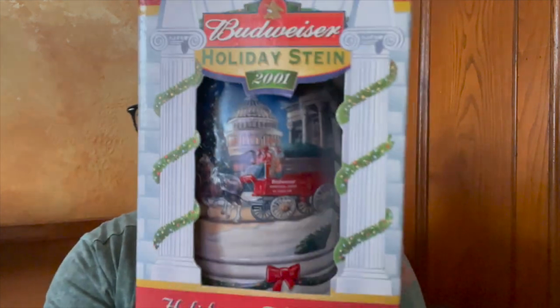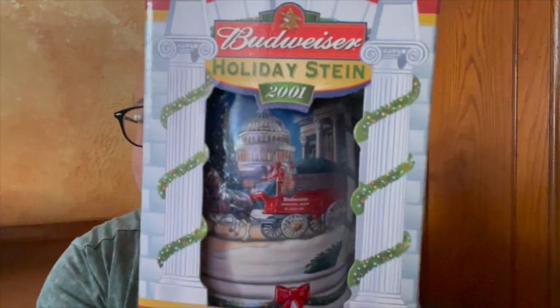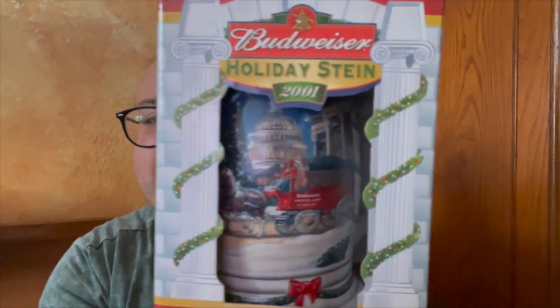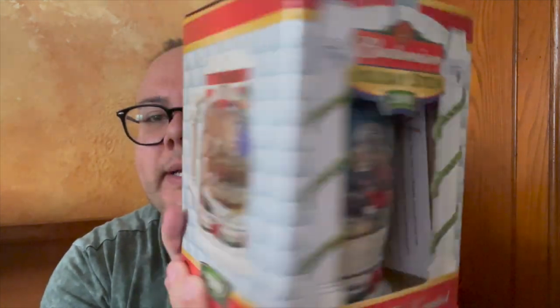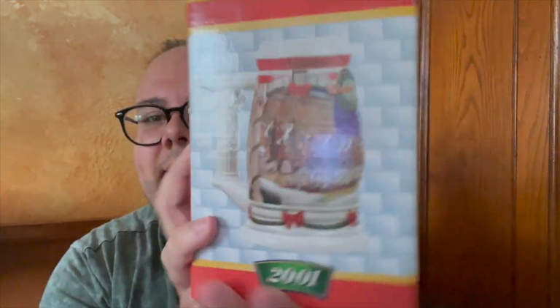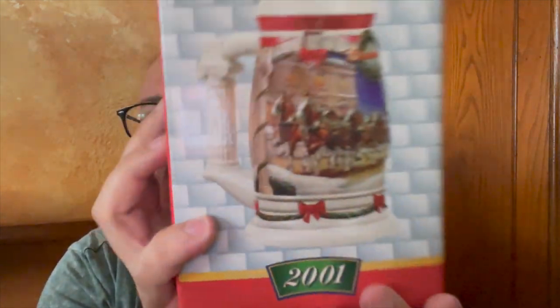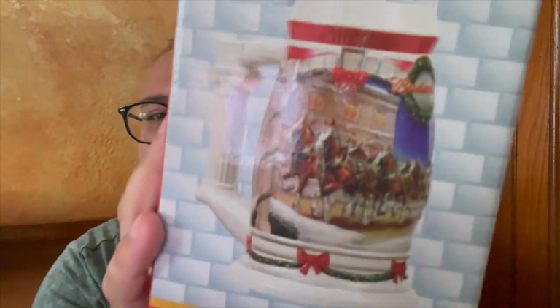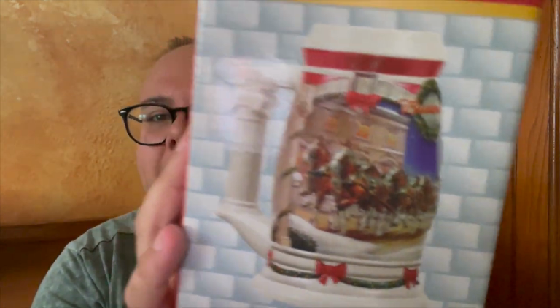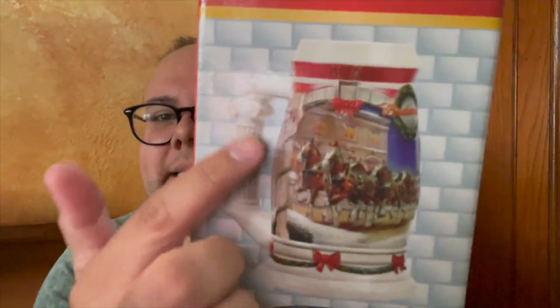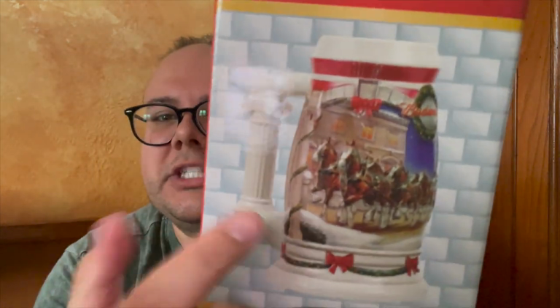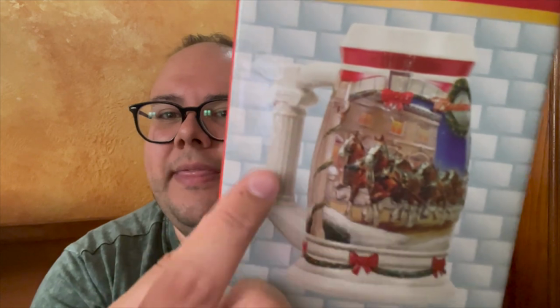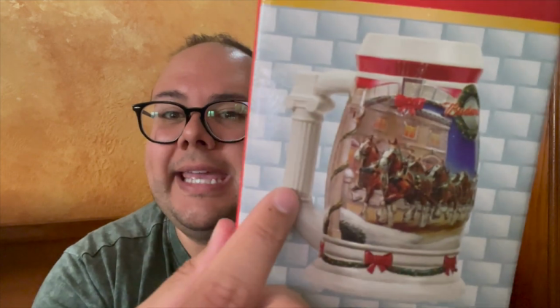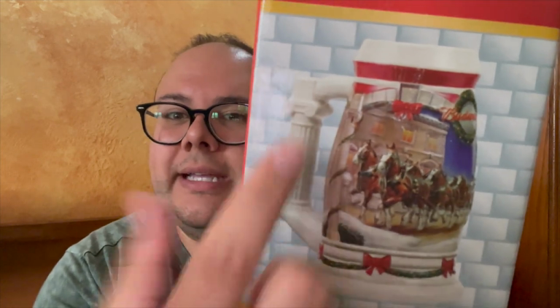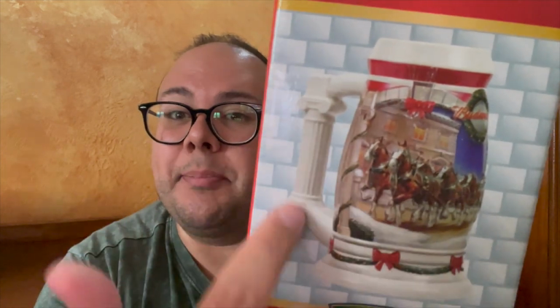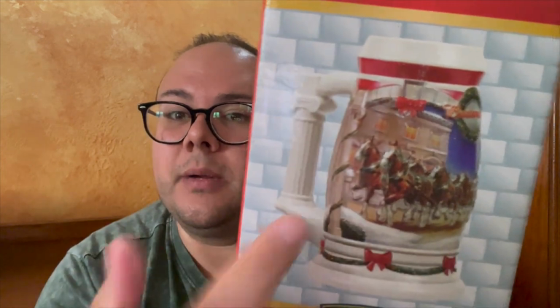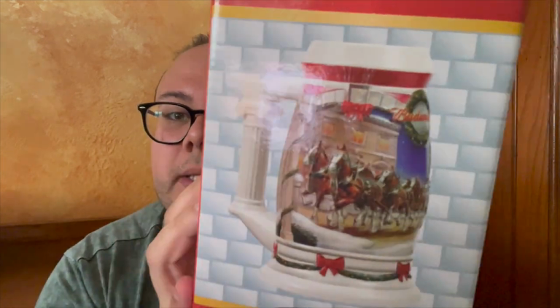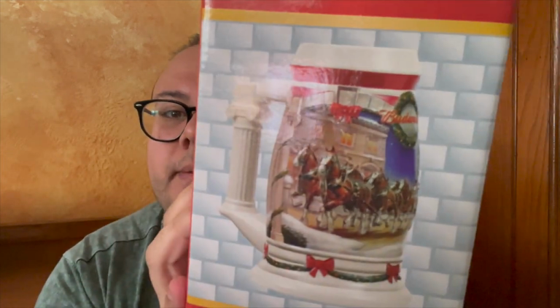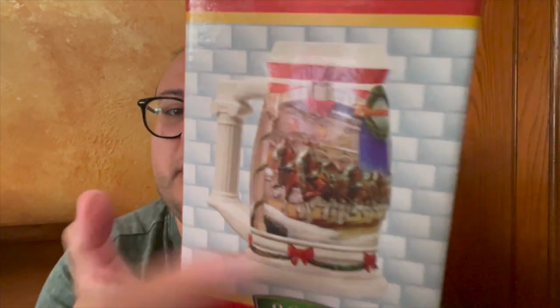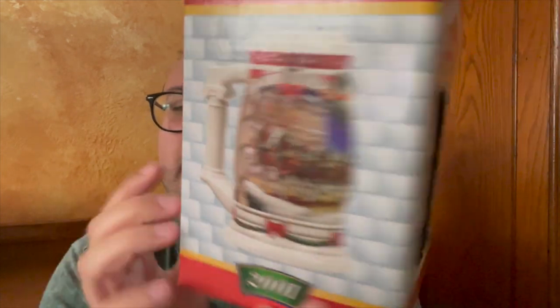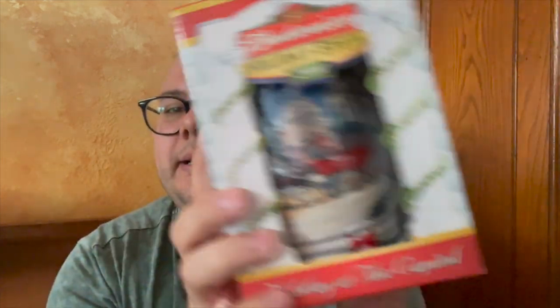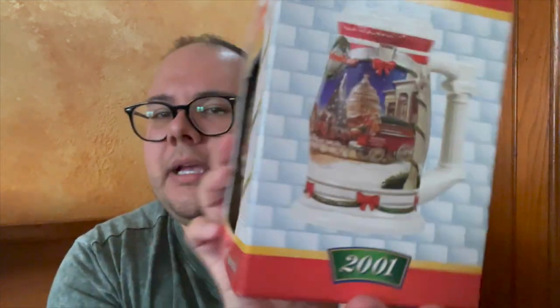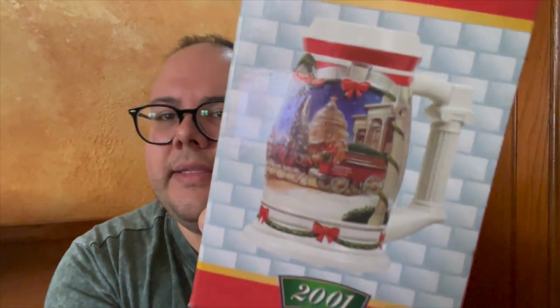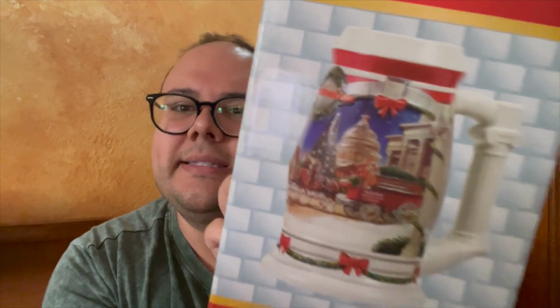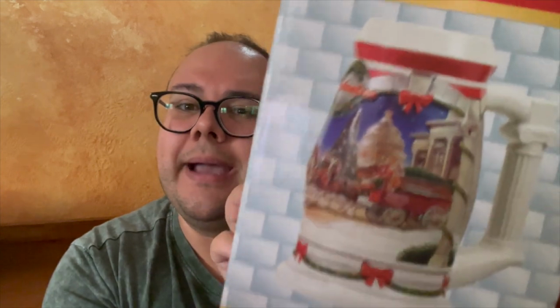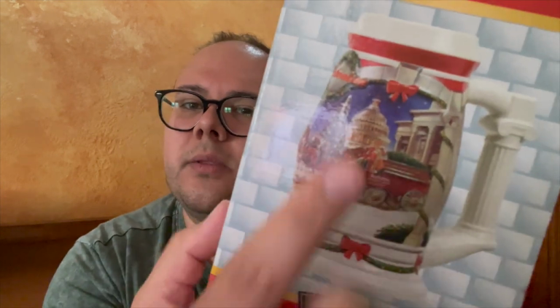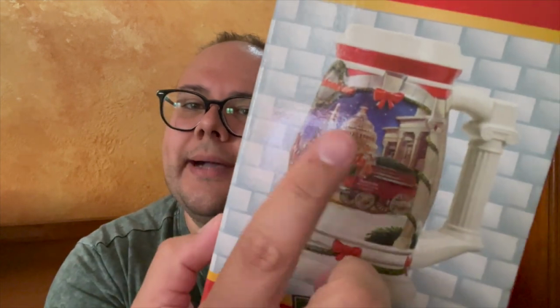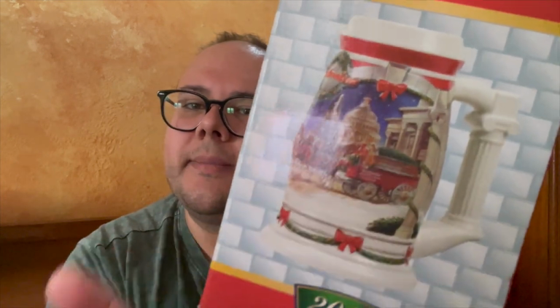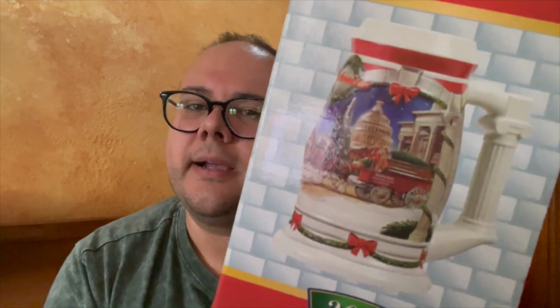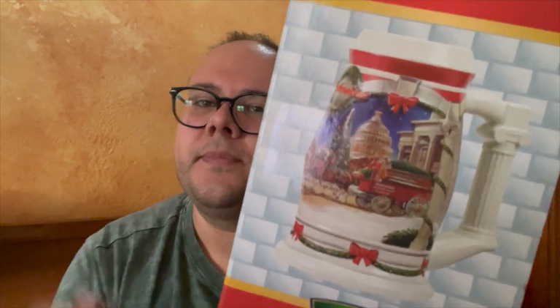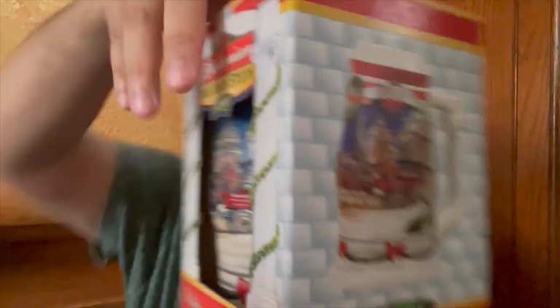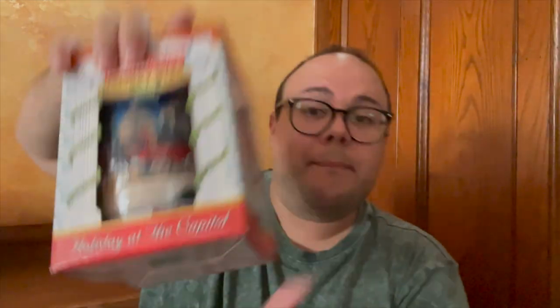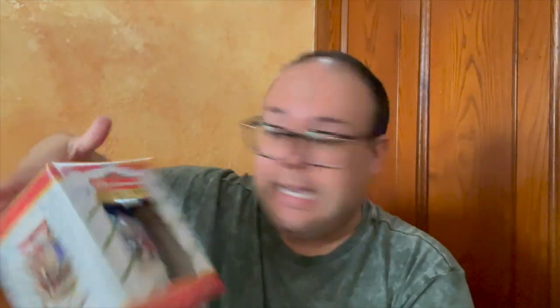This is the 2001 holiday stein — again a different shape. The handle is like a pillar, which is really cool. You've got the Clydesdales, and on this side I think the White House in the background. Very Americana.